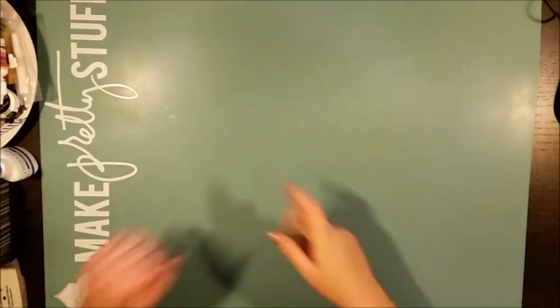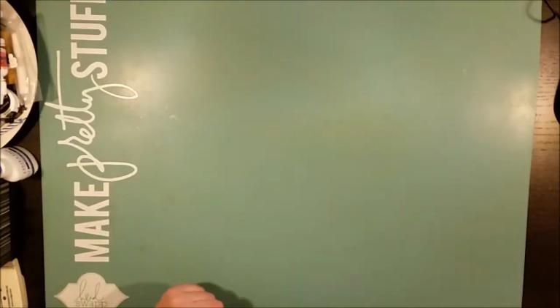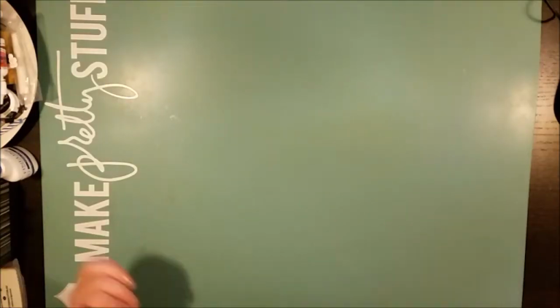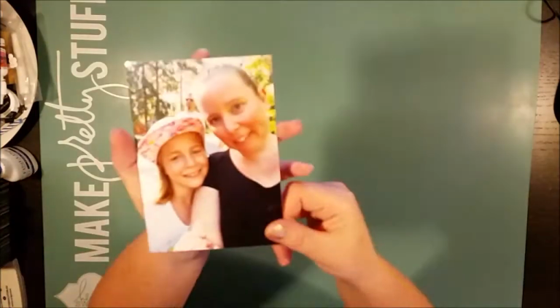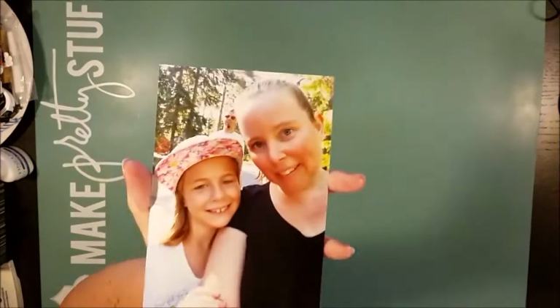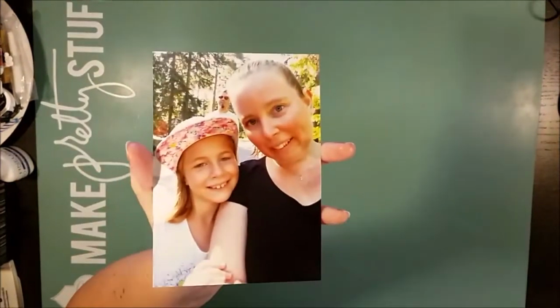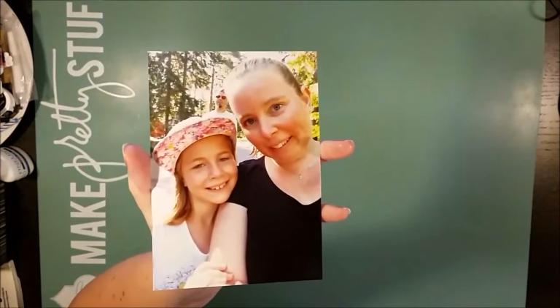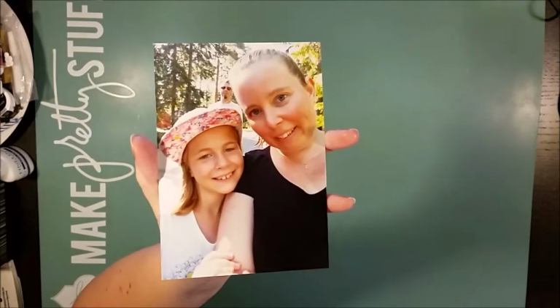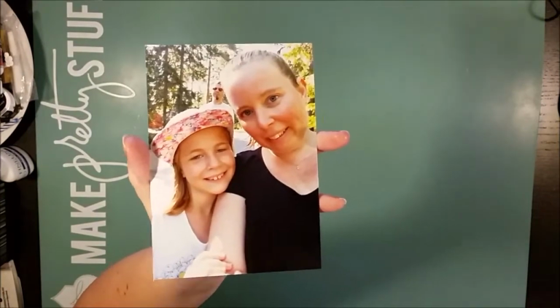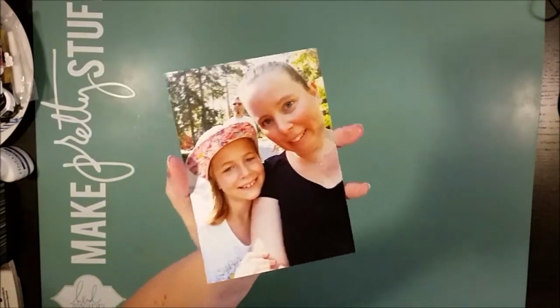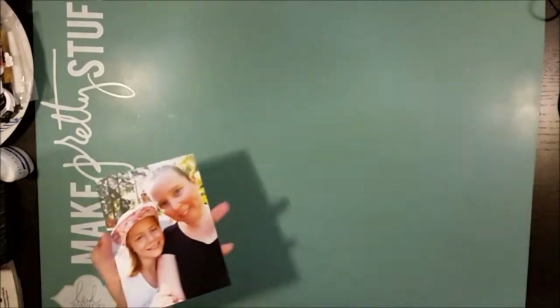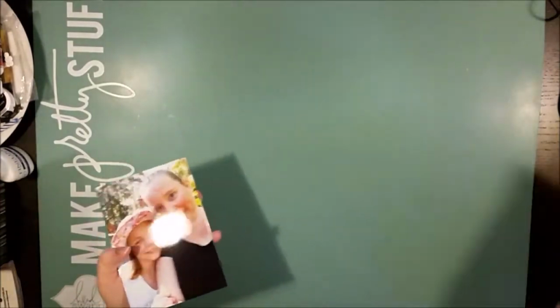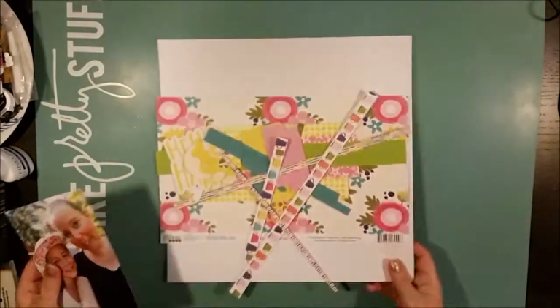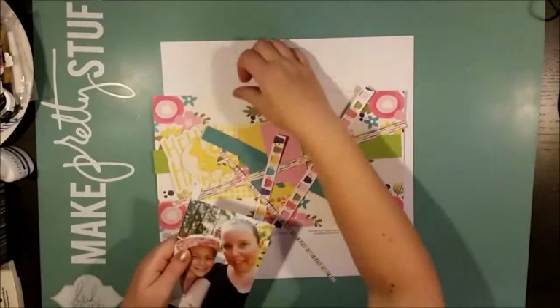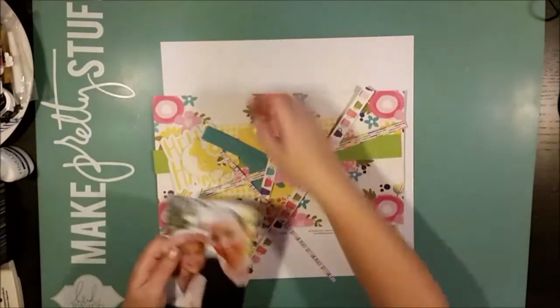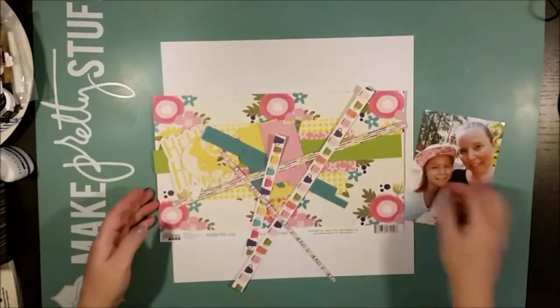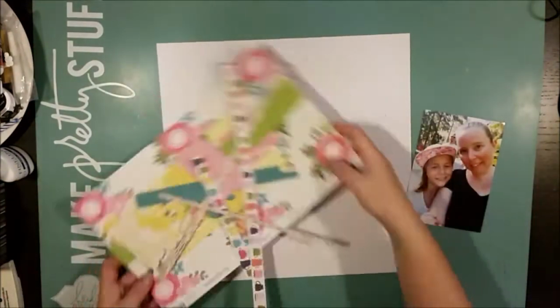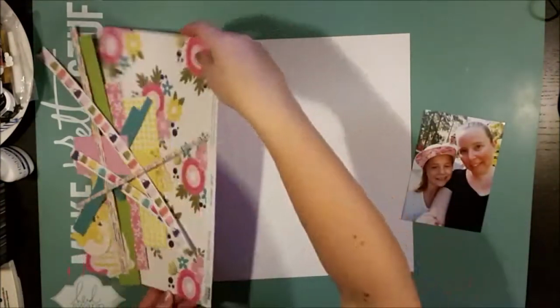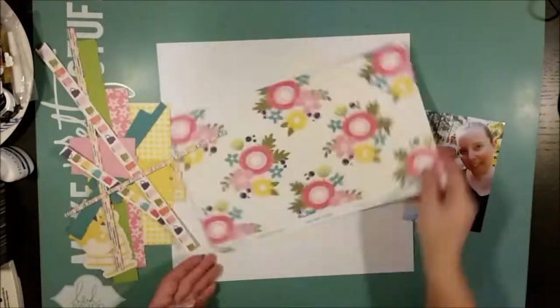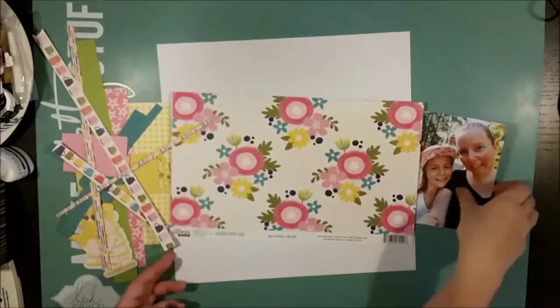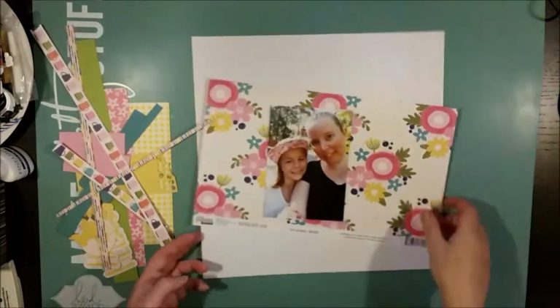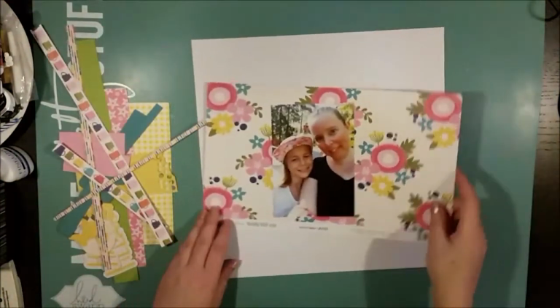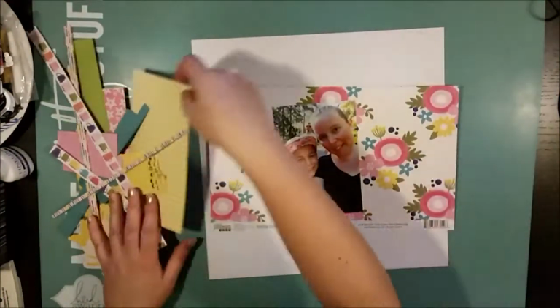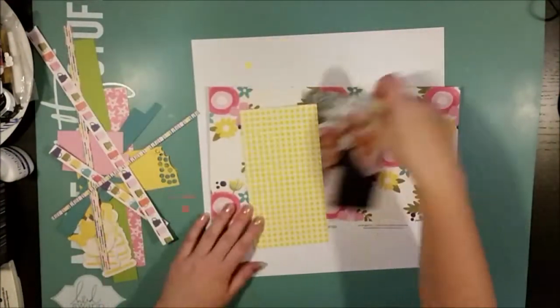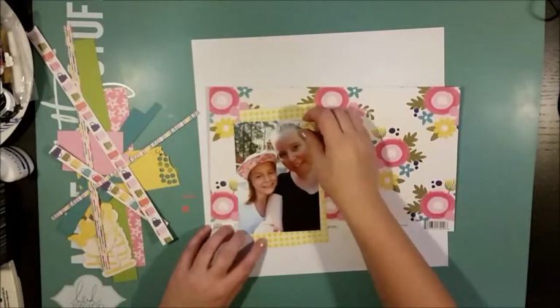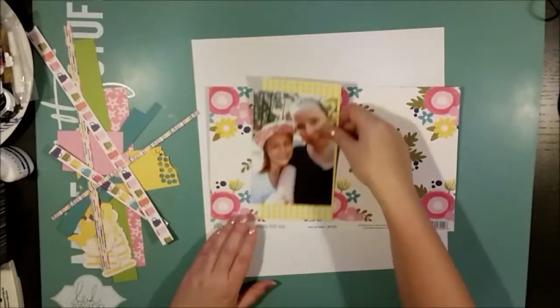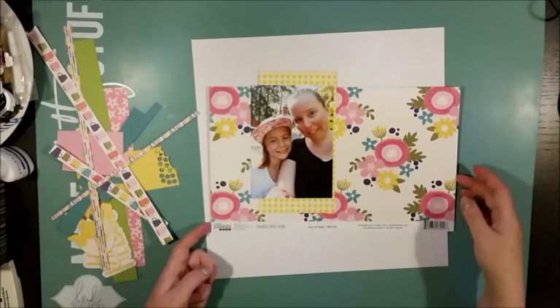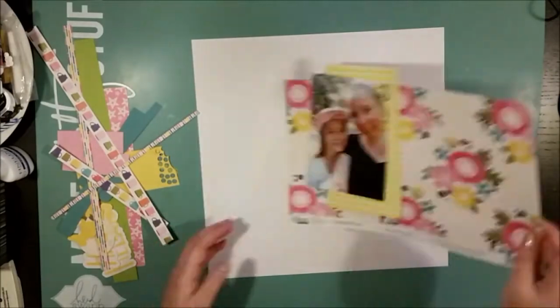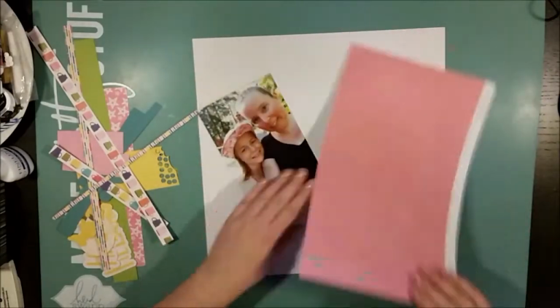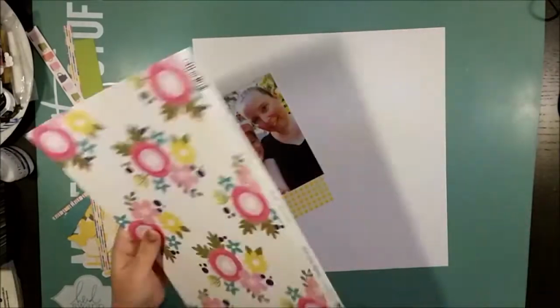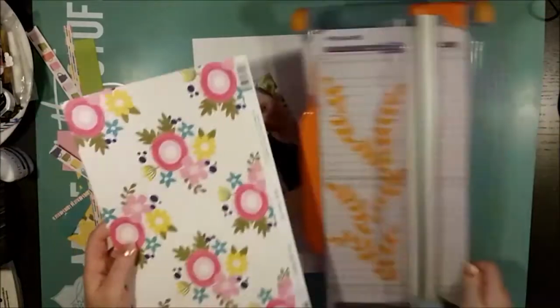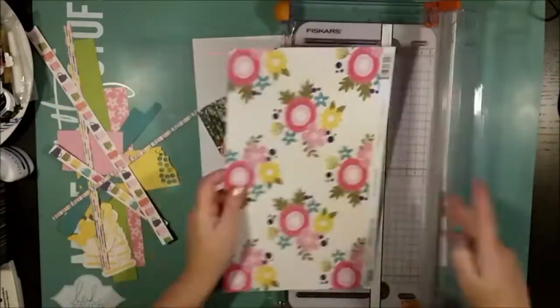Hi there! This is Åsa with another process video, and today I'm working with one photo and I'm literally working with scraps.